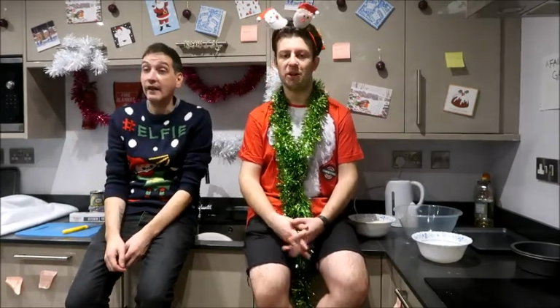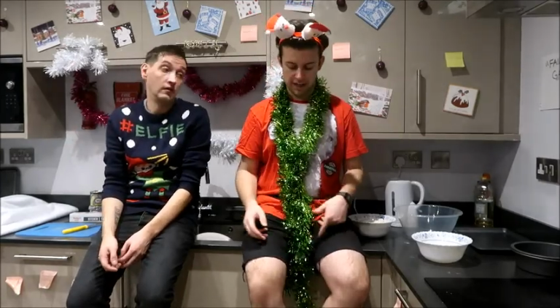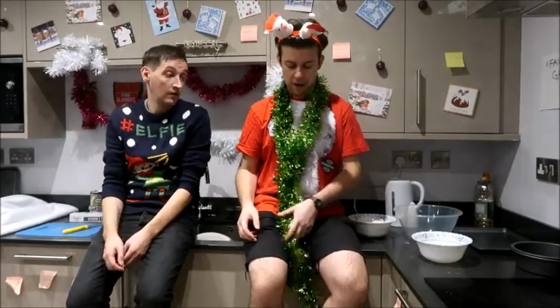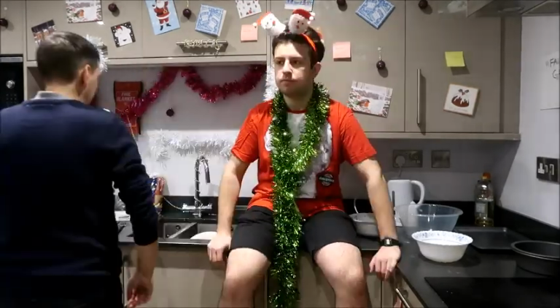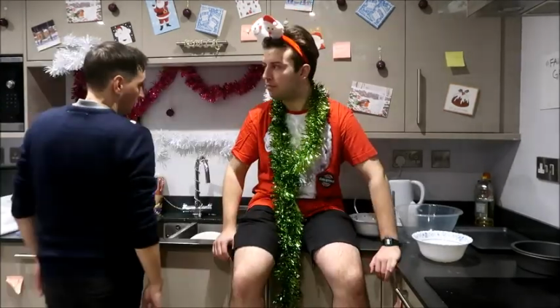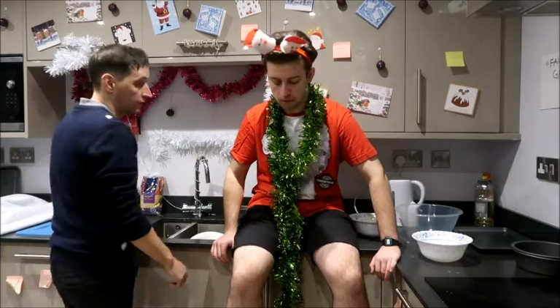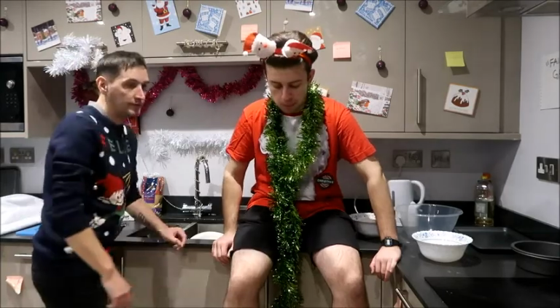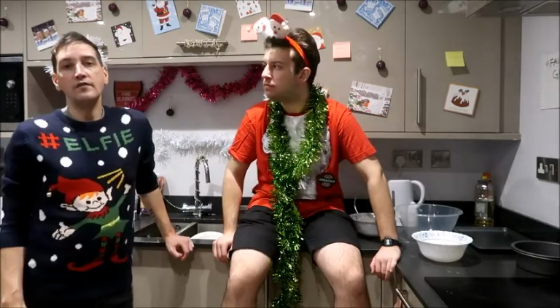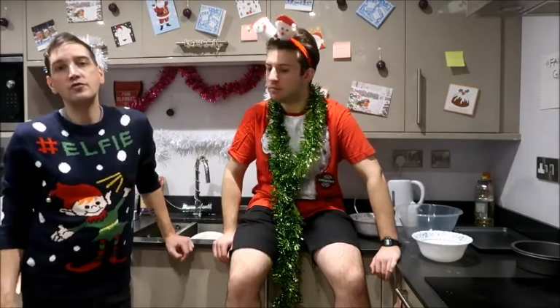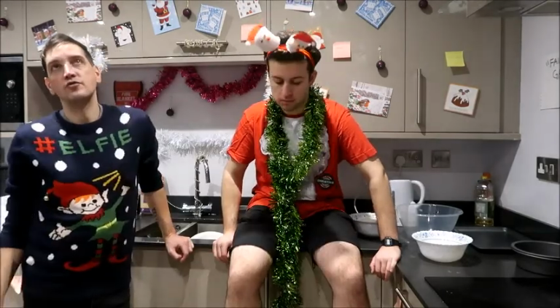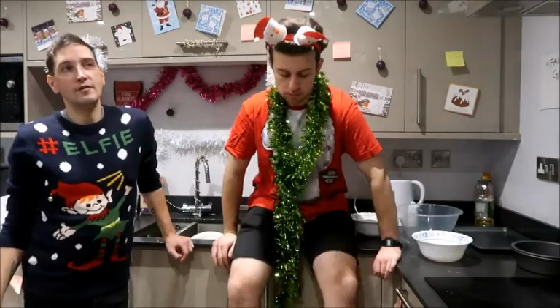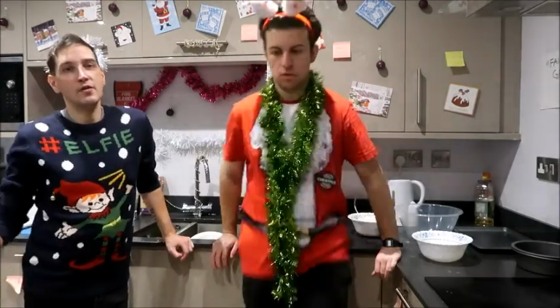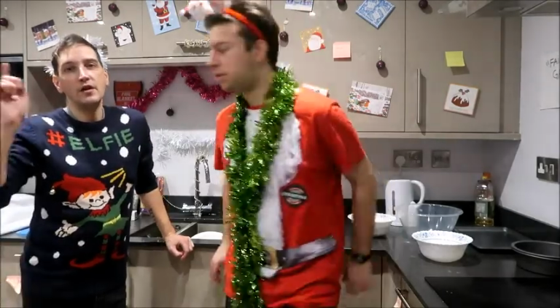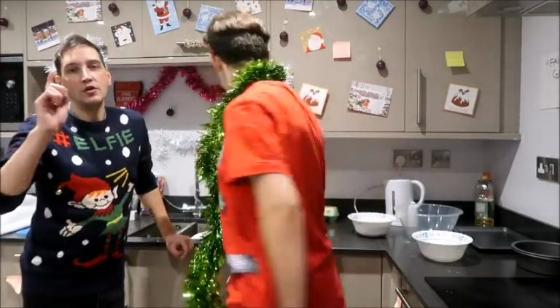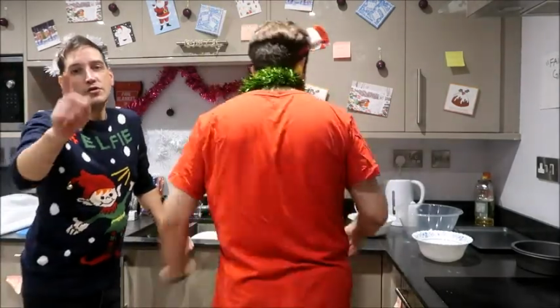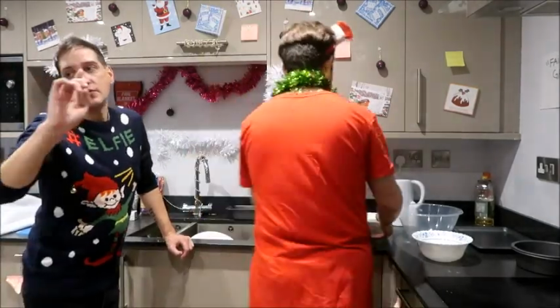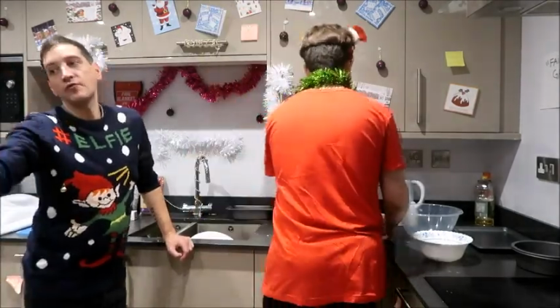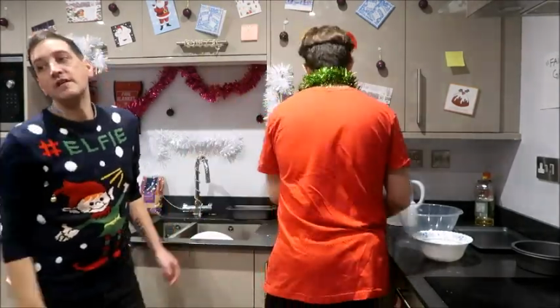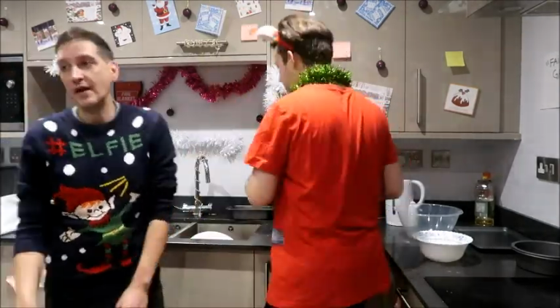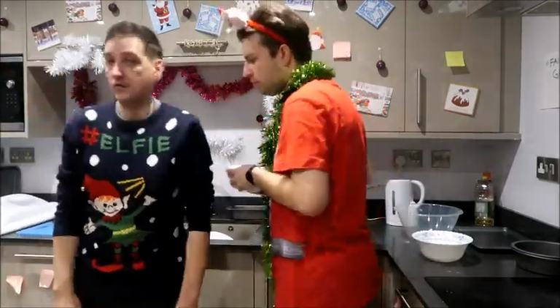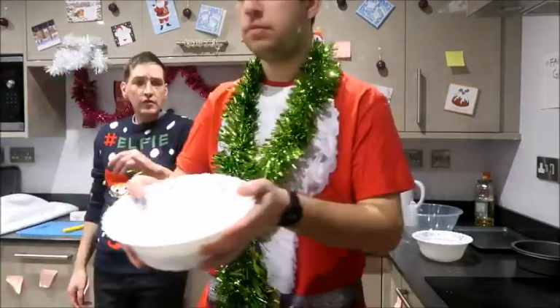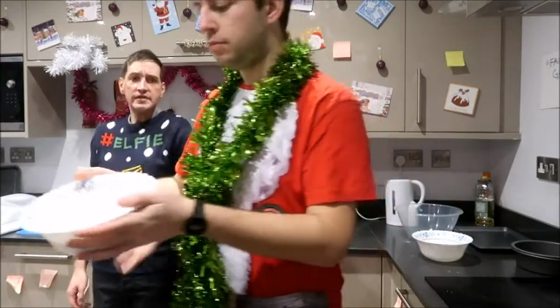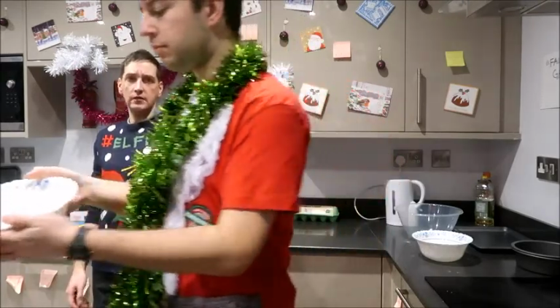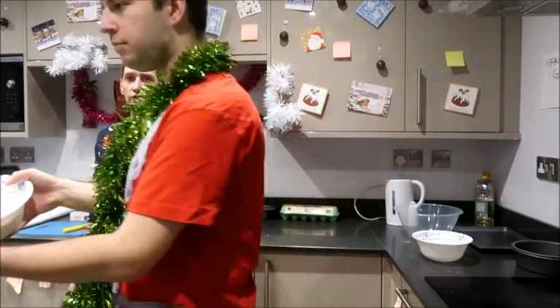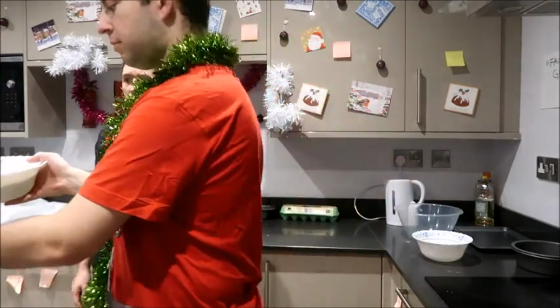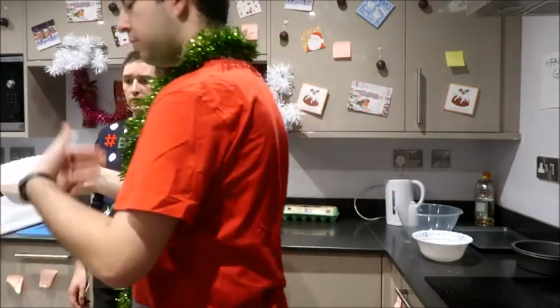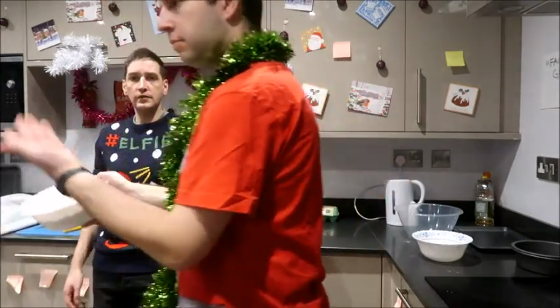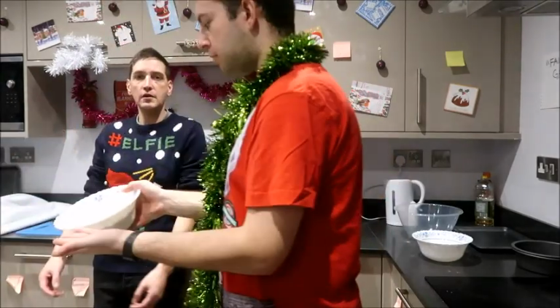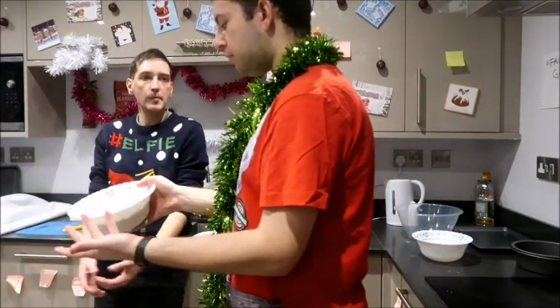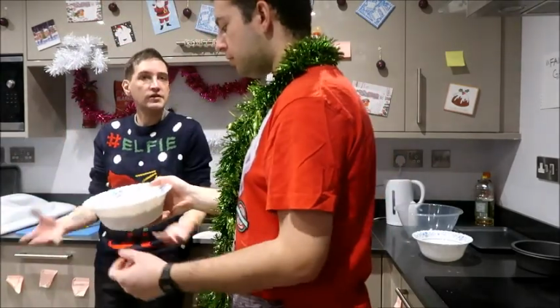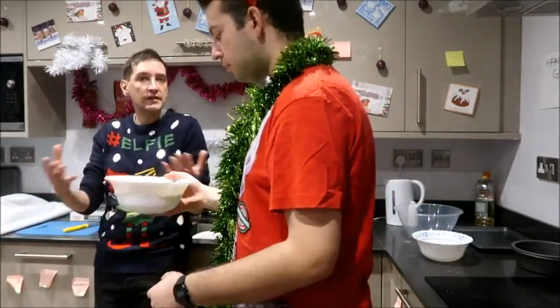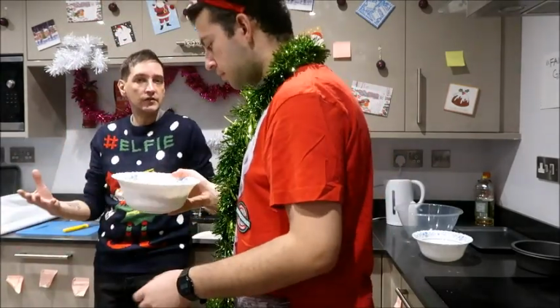We're starting off with 500 grams of gluten-free flour. Everywhere is selling gluten-free flour now. There were a lot of supermarkets that didn't even used to stock it.